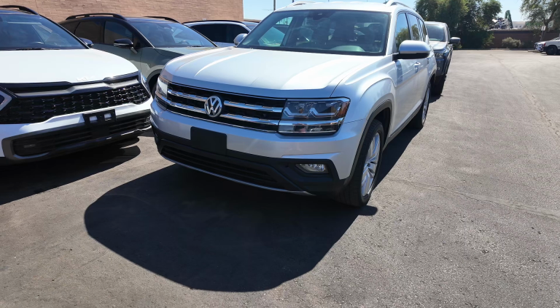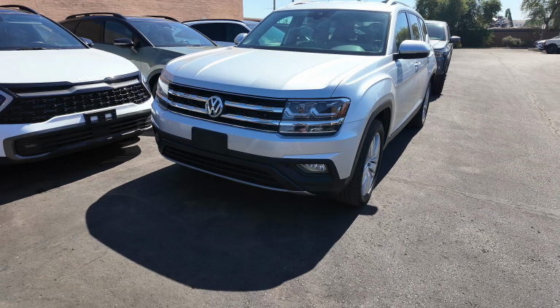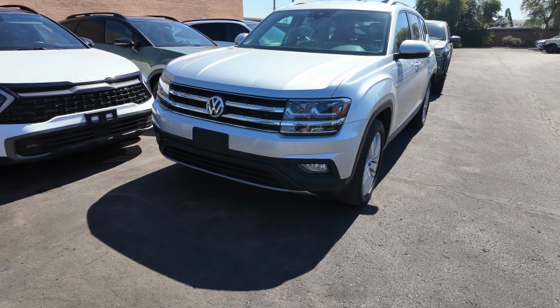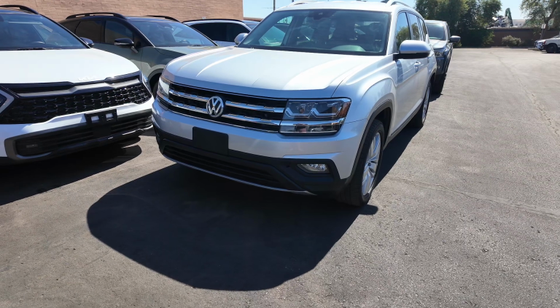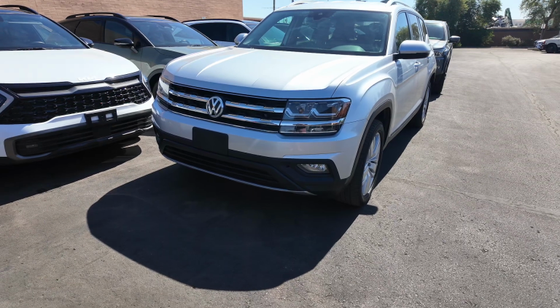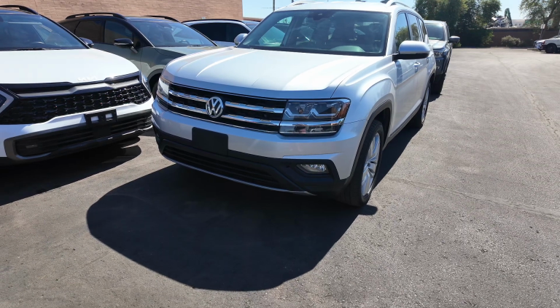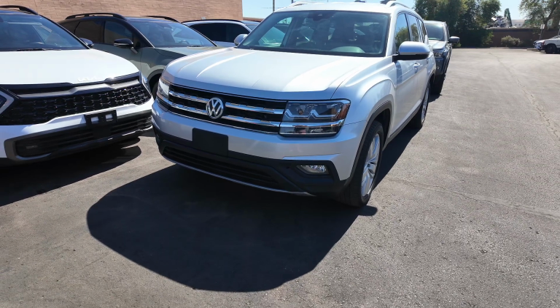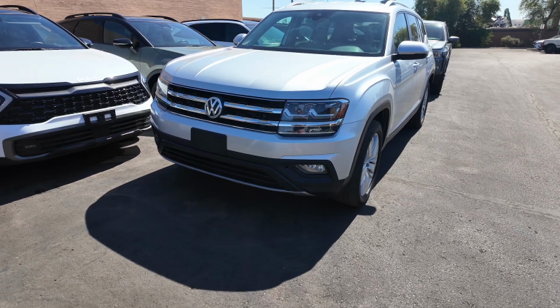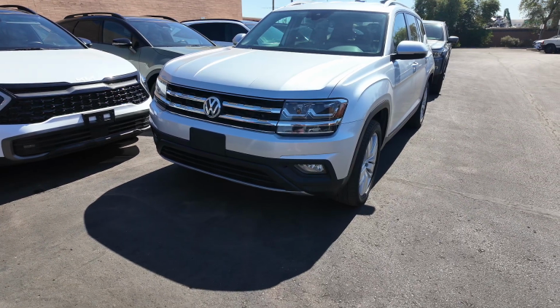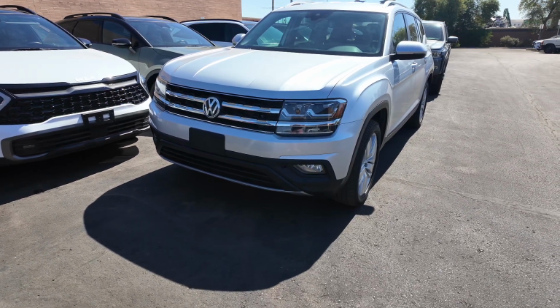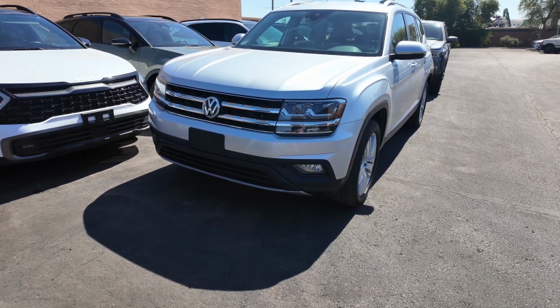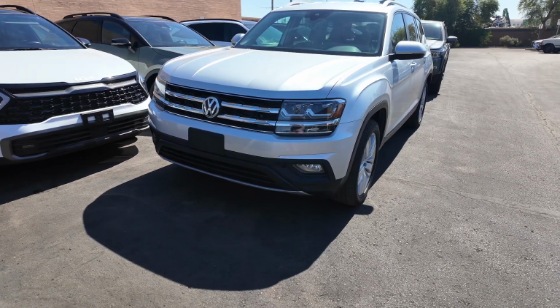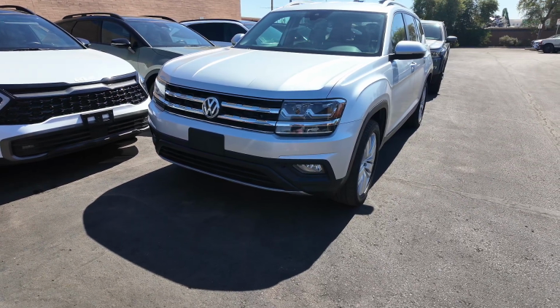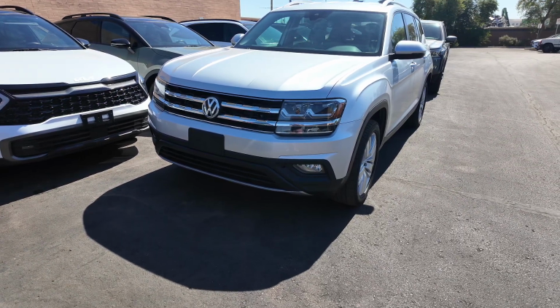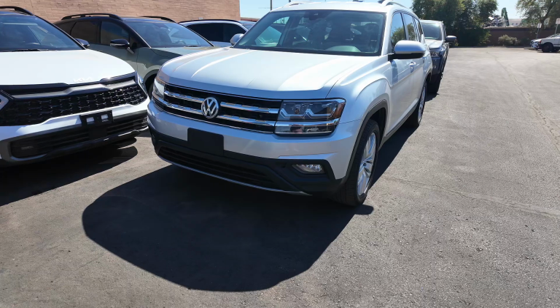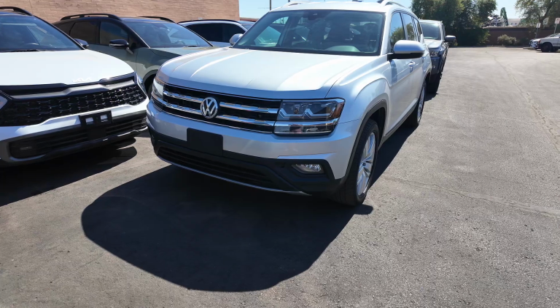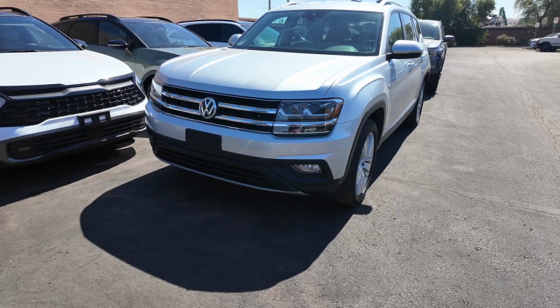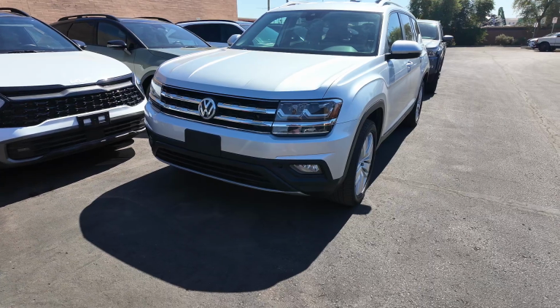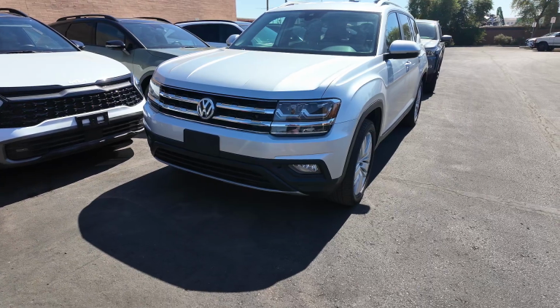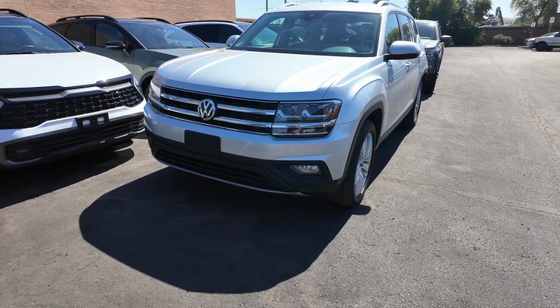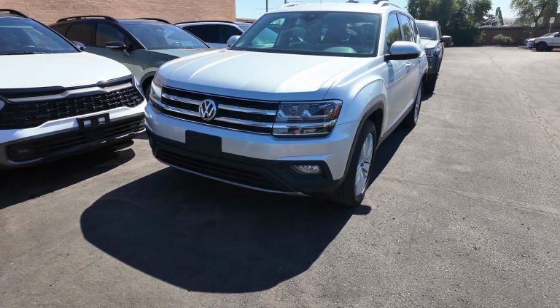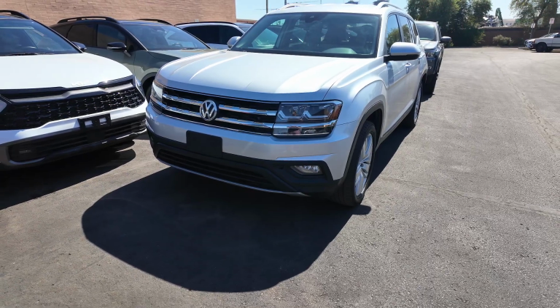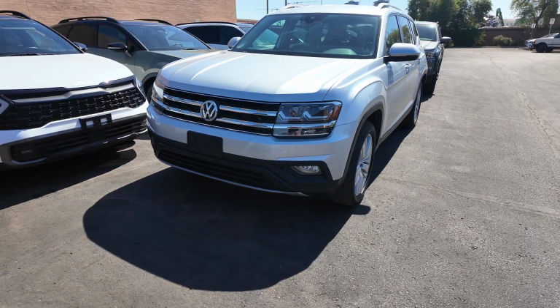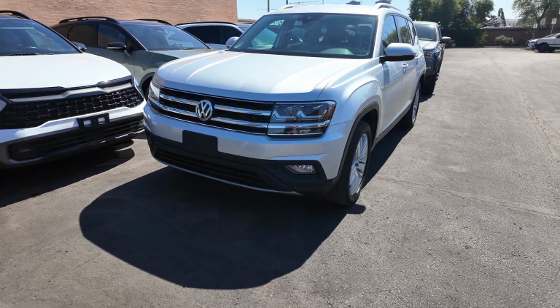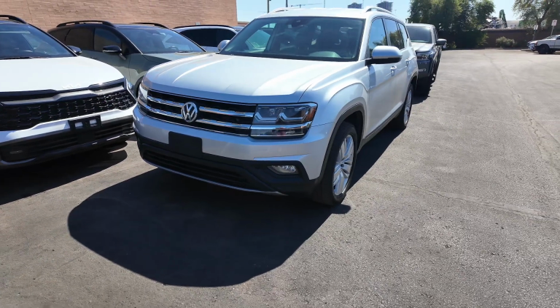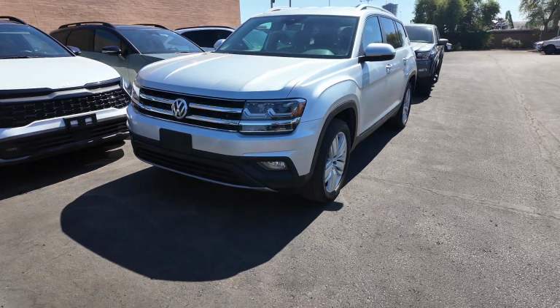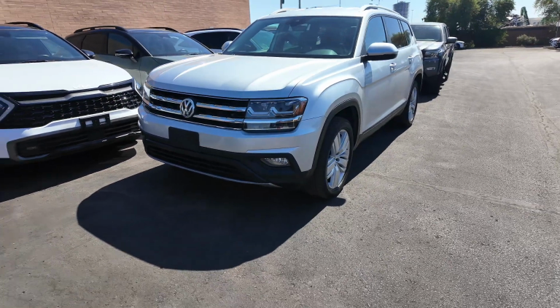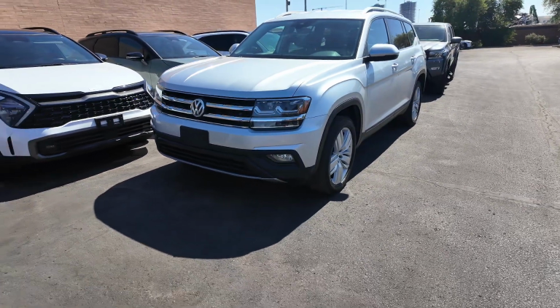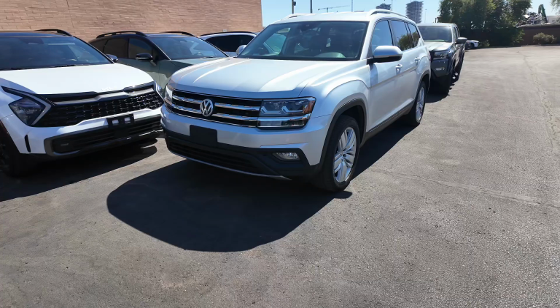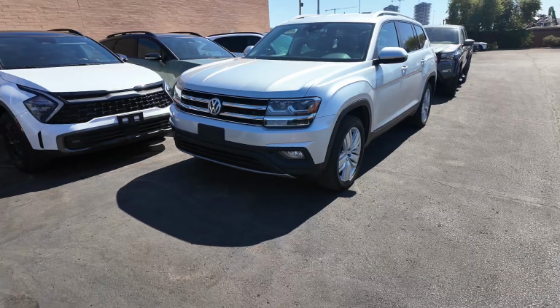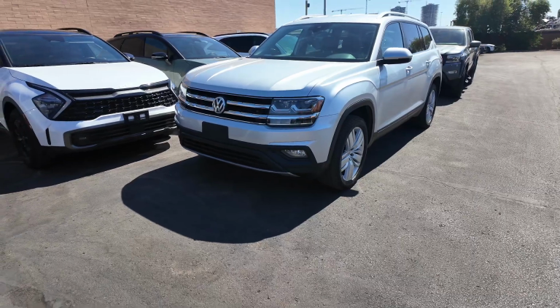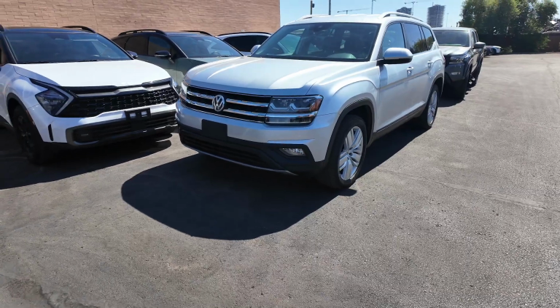It gets 70 miles per gallon in the city with 24 on the highway. Here at the Swerve Car Company, we actually do not have city sales tax, so you get to save around 2% to 3% when you purchase a vehicle from us compared to the other dealerships around the area.